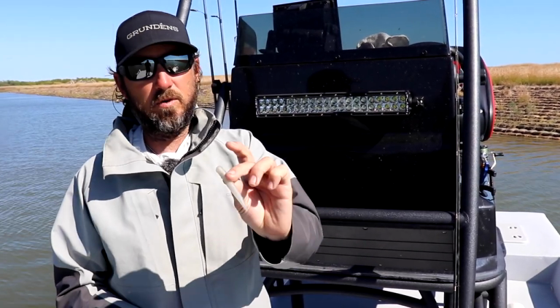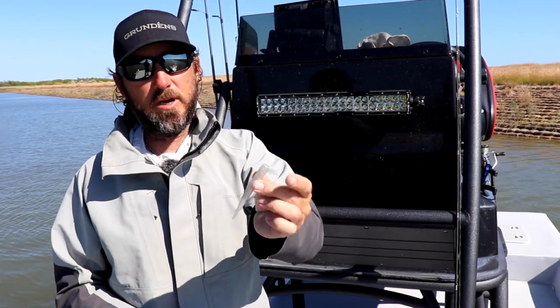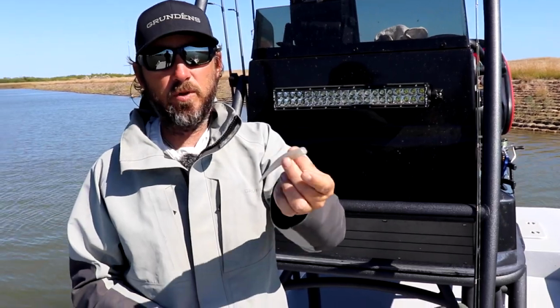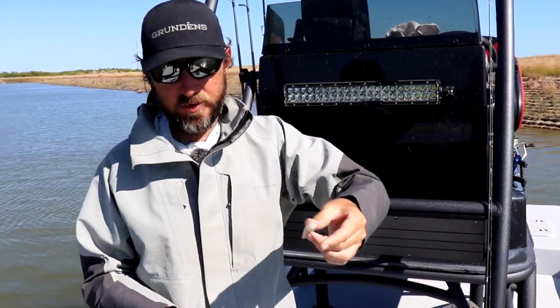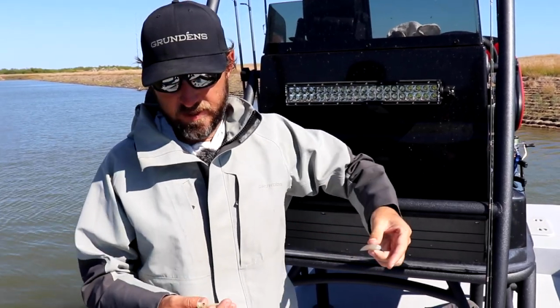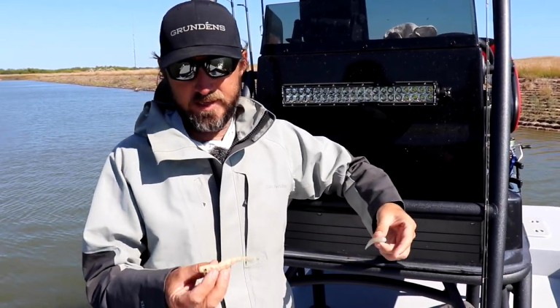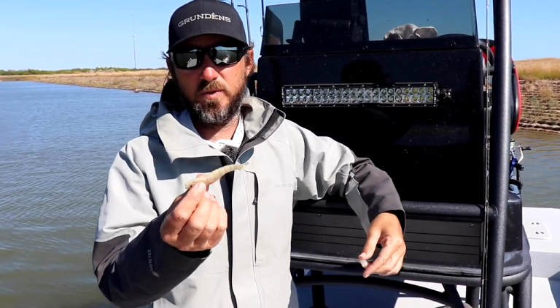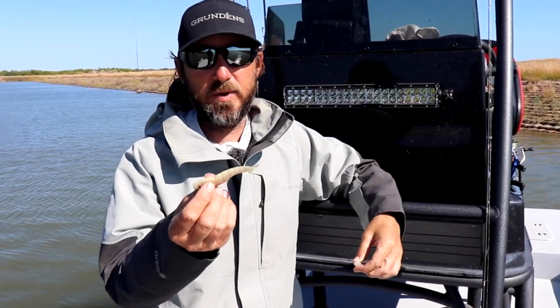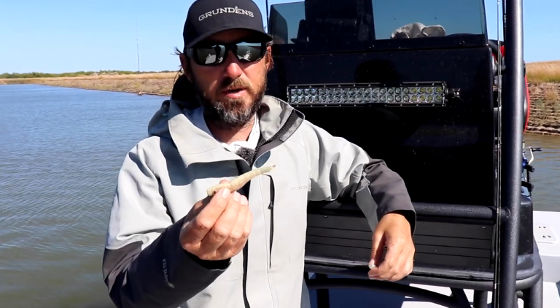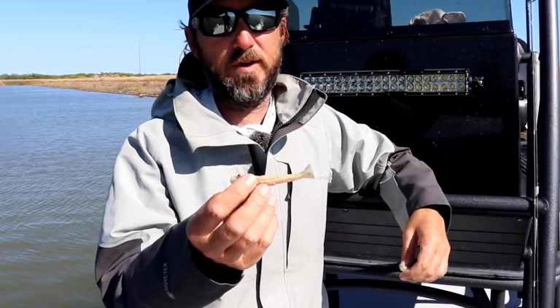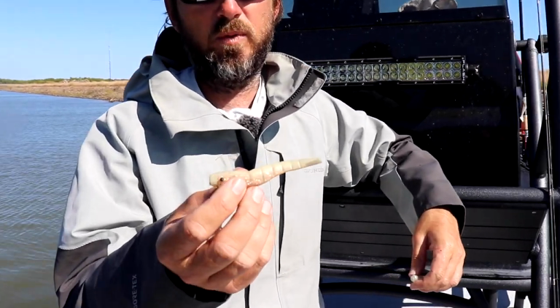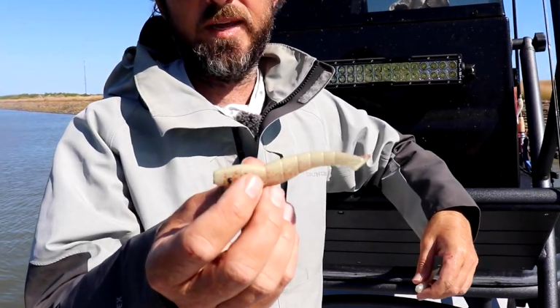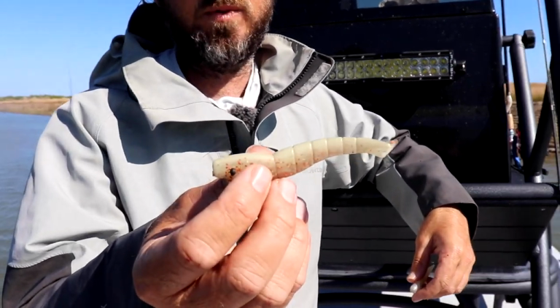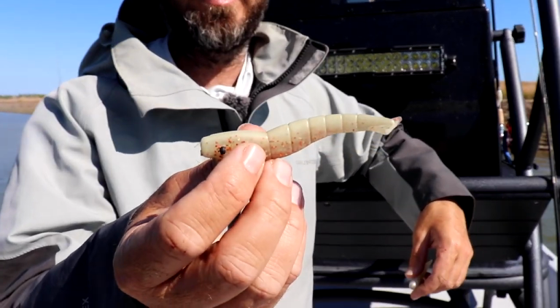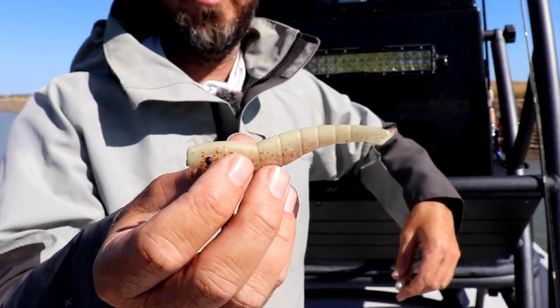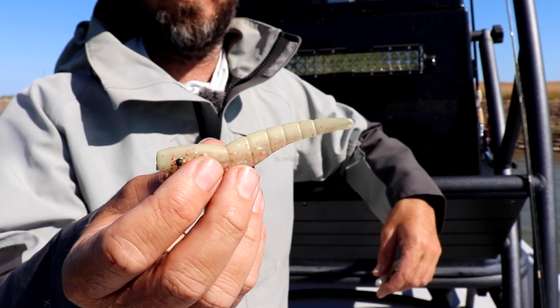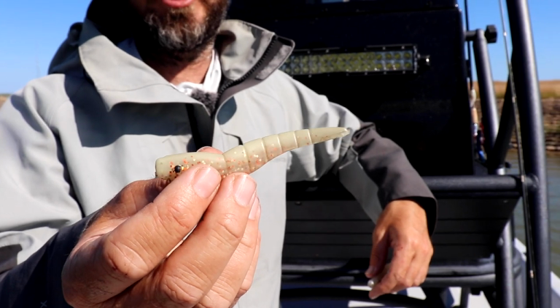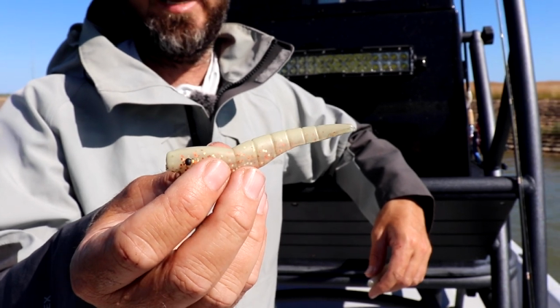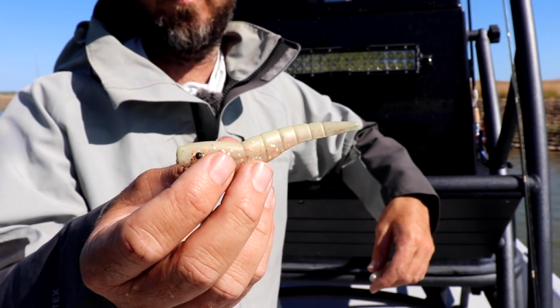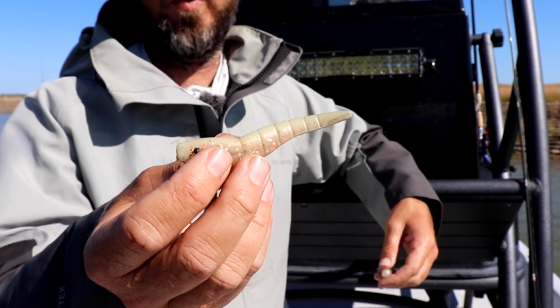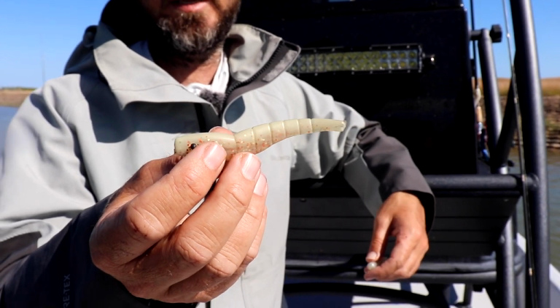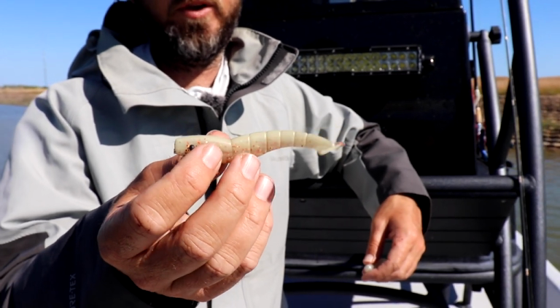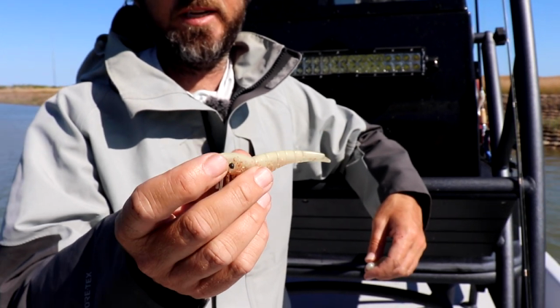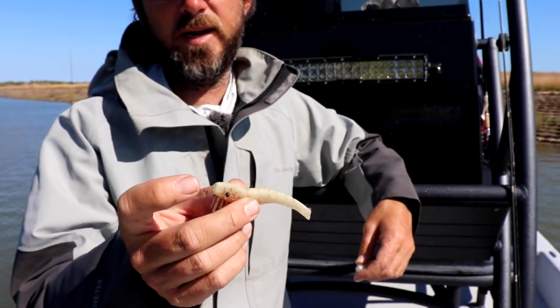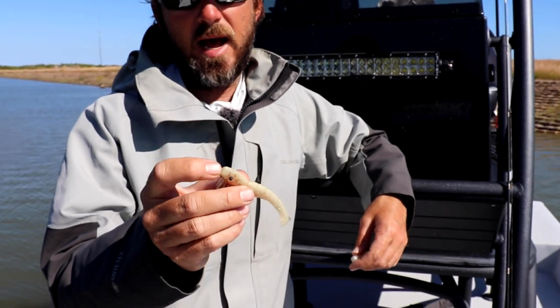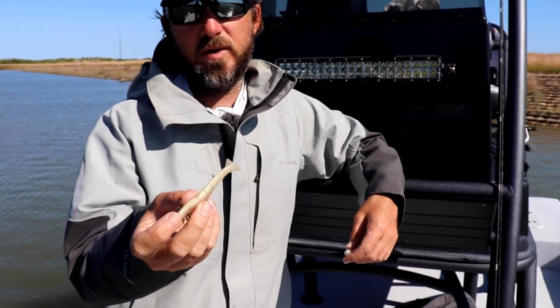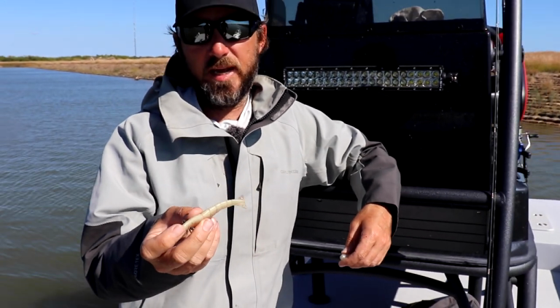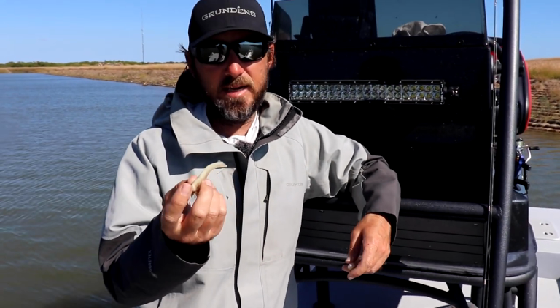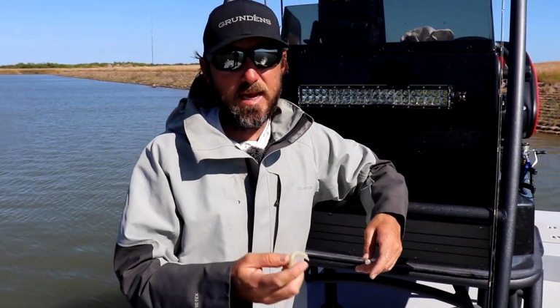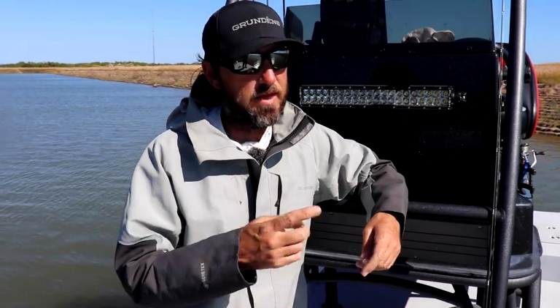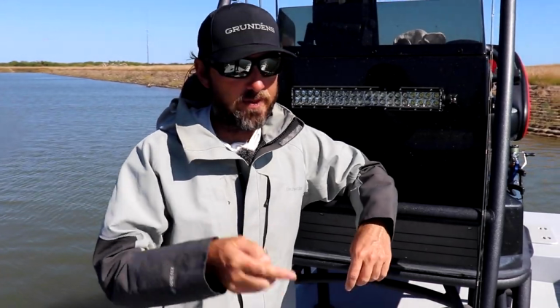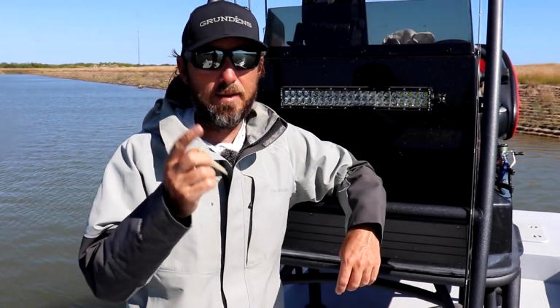Another really good alternative, if you're not comfortable making a little rubber cone look like a shrimp, is the actual DOA Shrimp. We've done really well with these this week. You can rig them on a jig head, you can rig them weedless — there's a million ways to do it. I do it on a jig head and it's the same thing: throw it out there and hop it along.